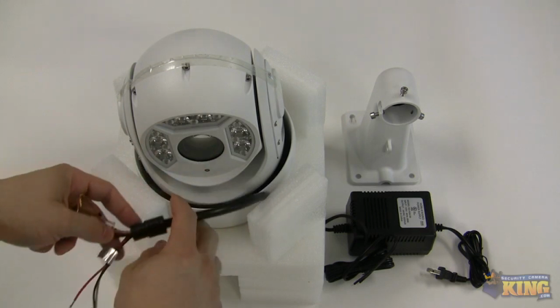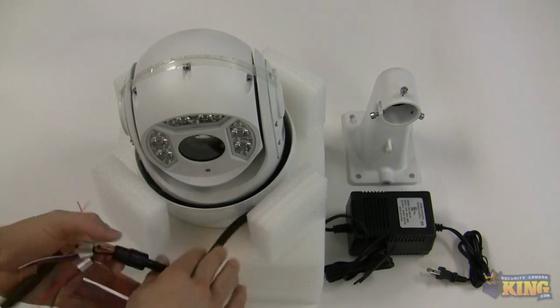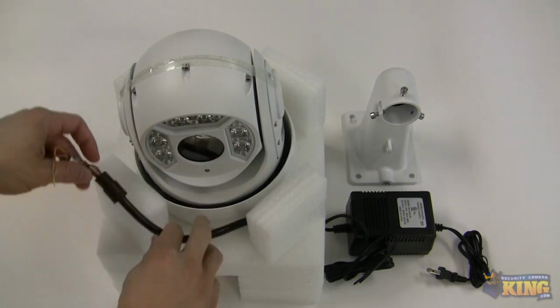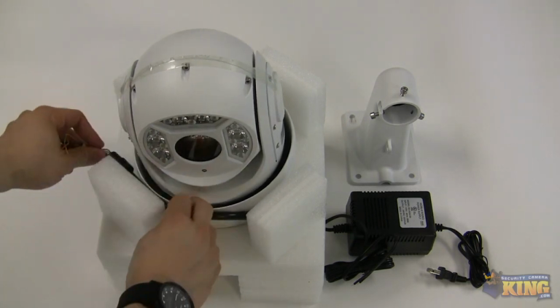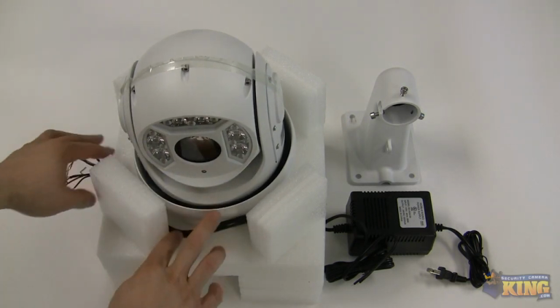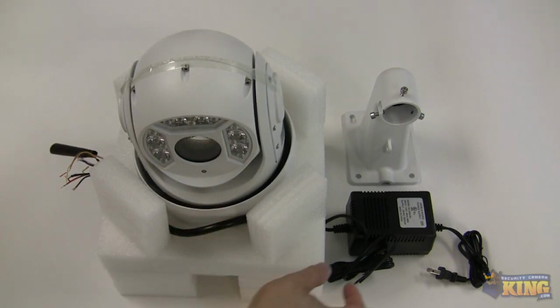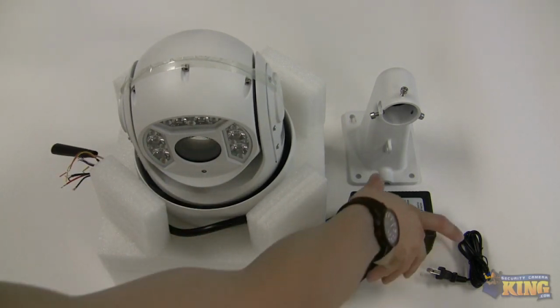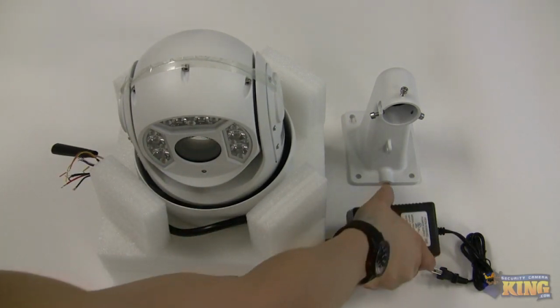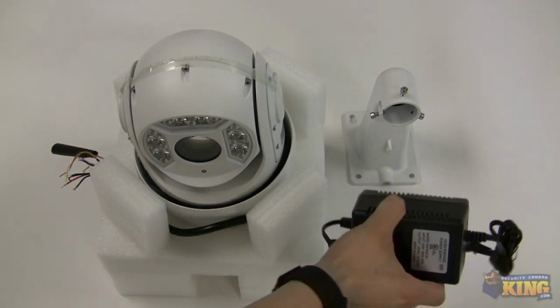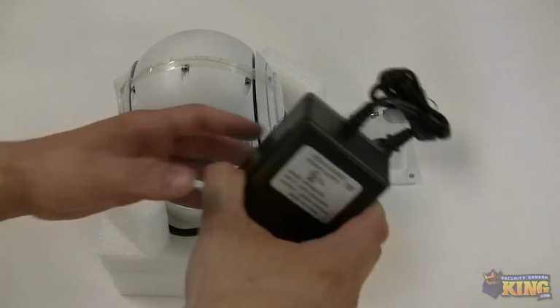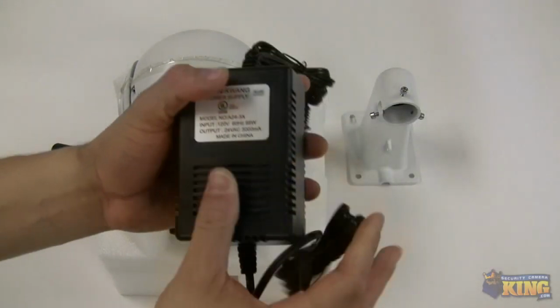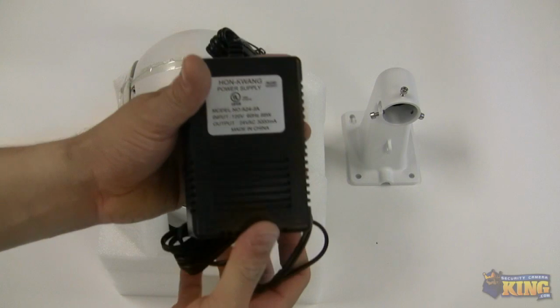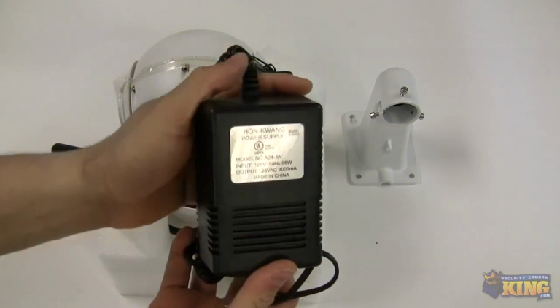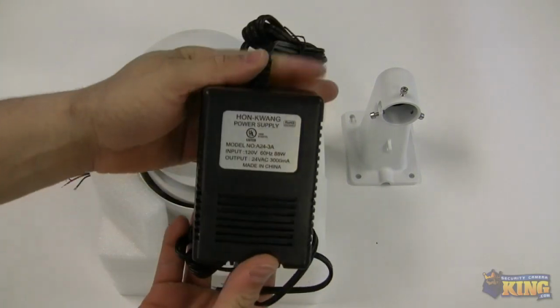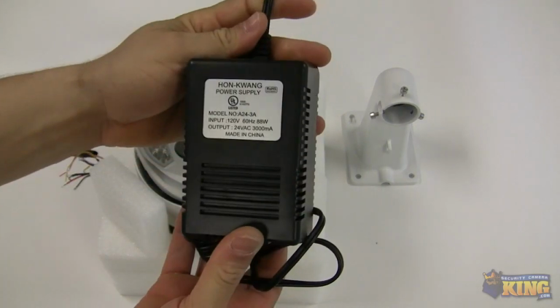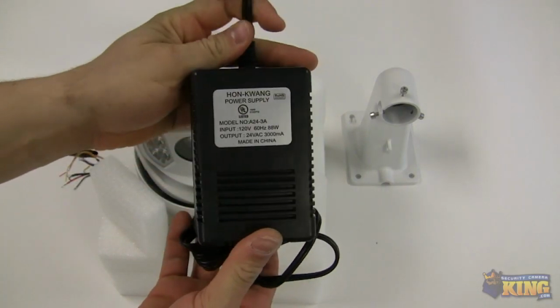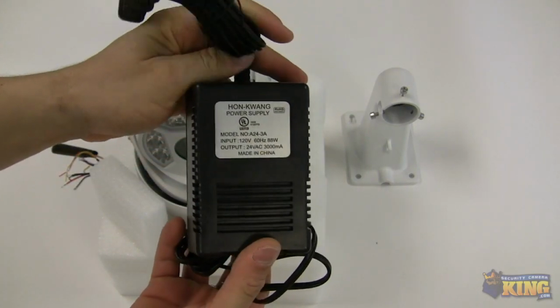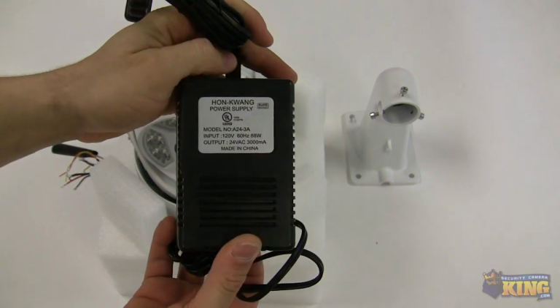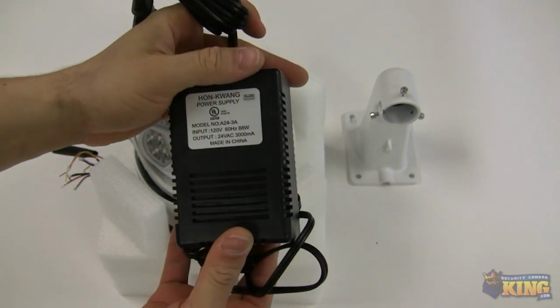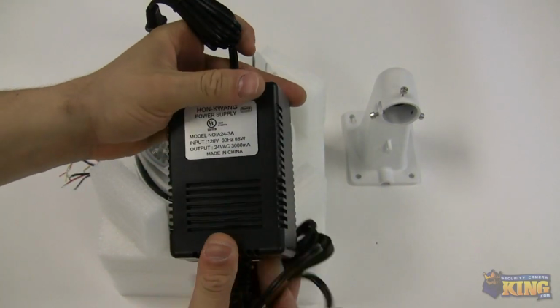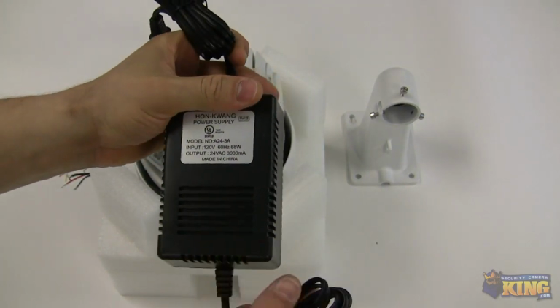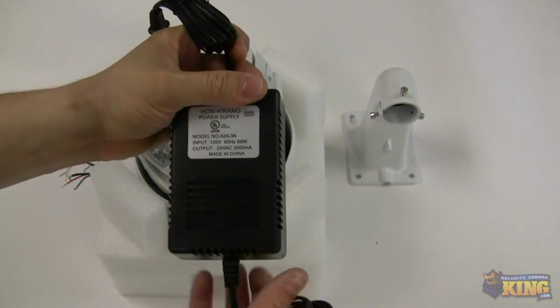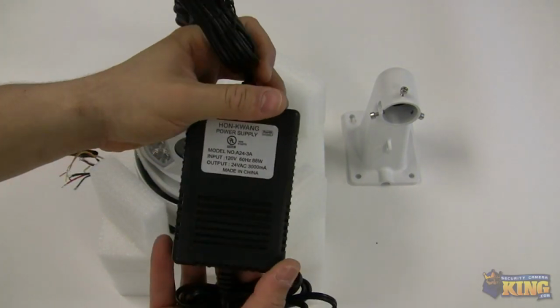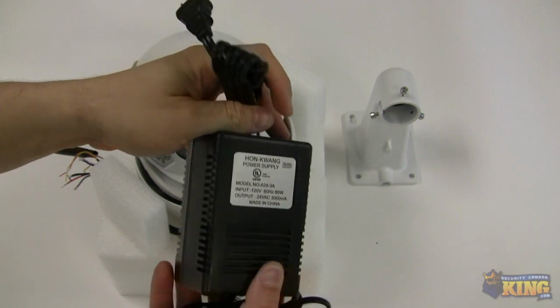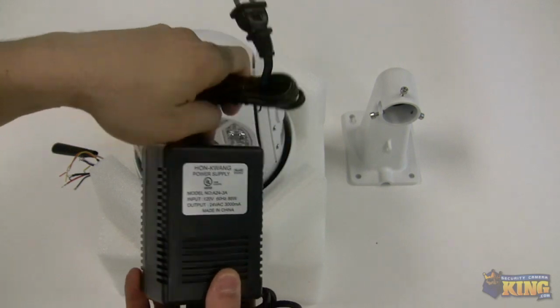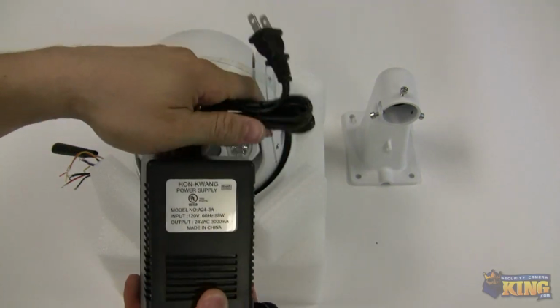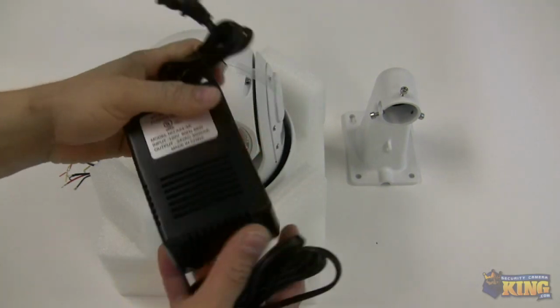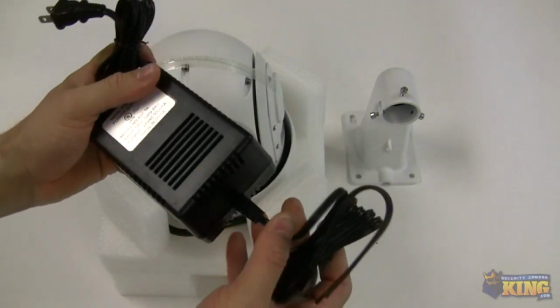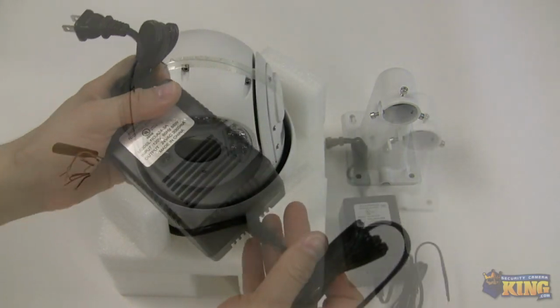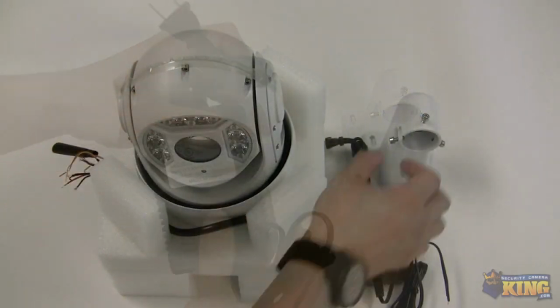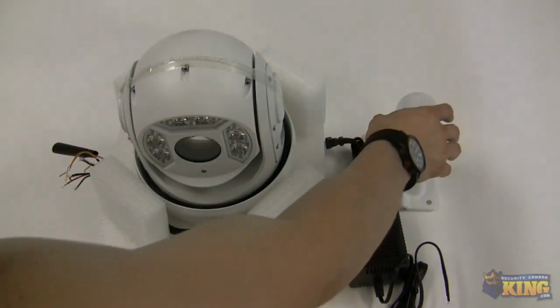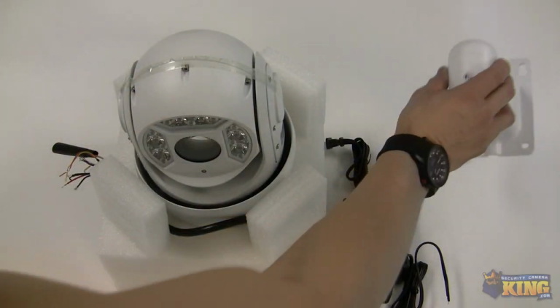The cables for power have positive, negative, and ground. This particular camera is a 24-volt camera, so it will come with a power supply that you must use. You should use the power supply provided.